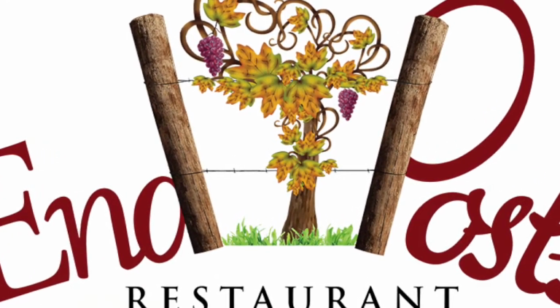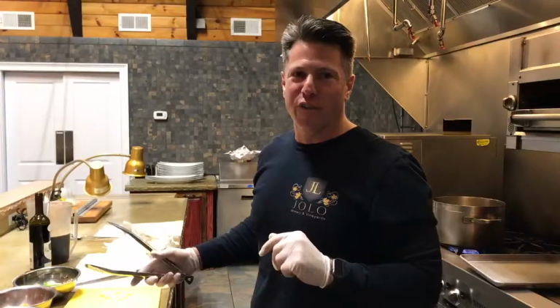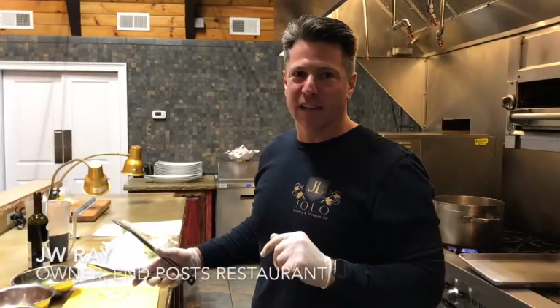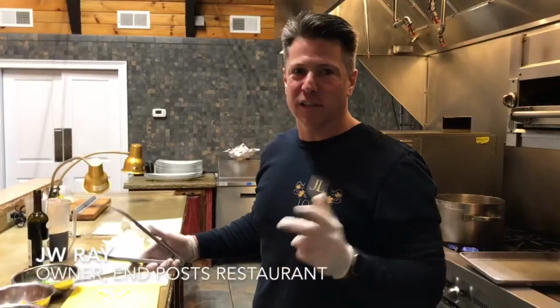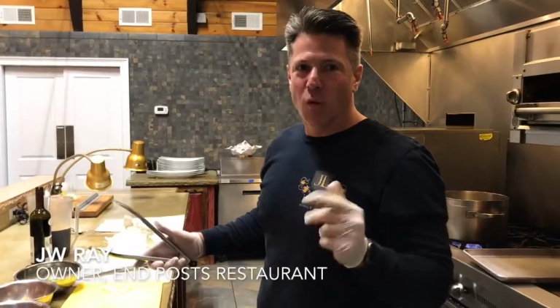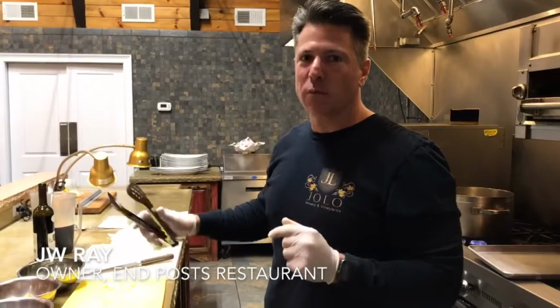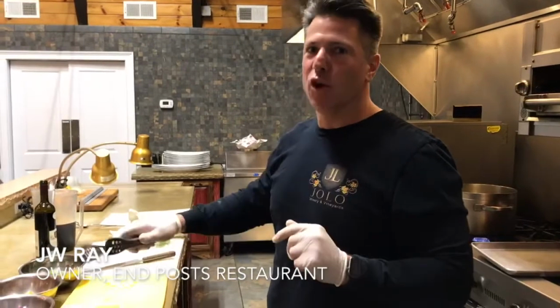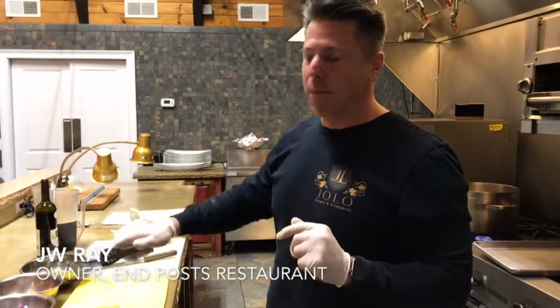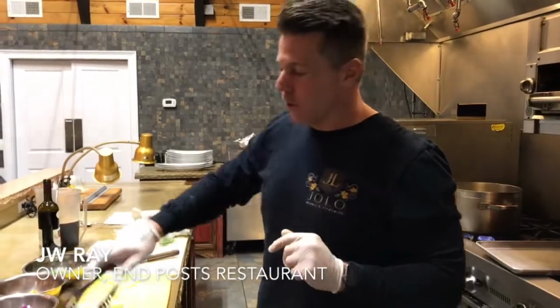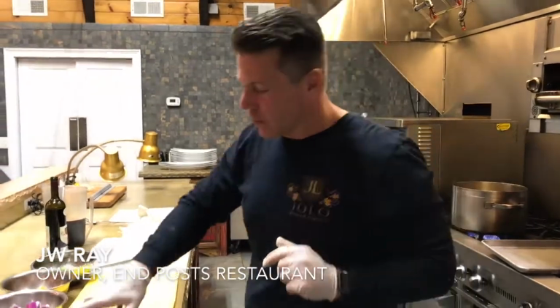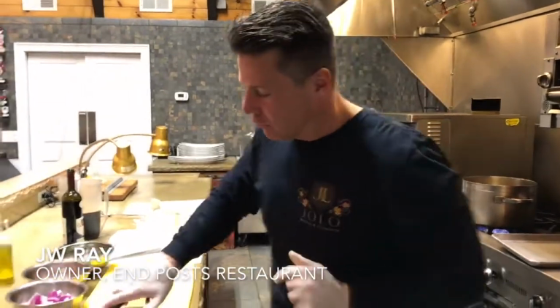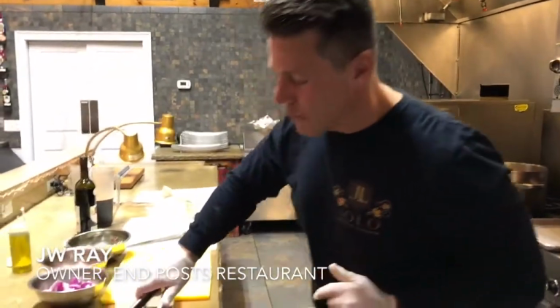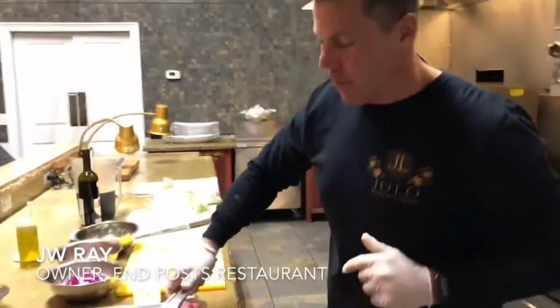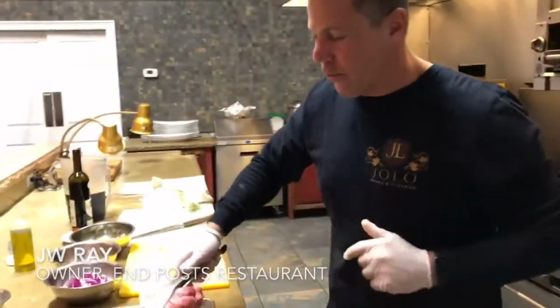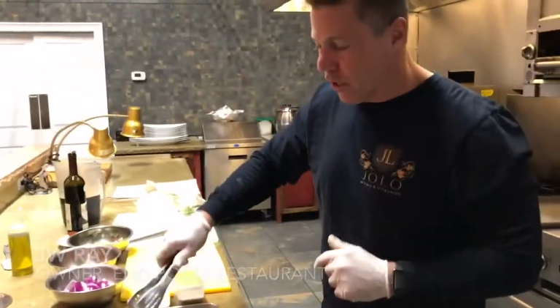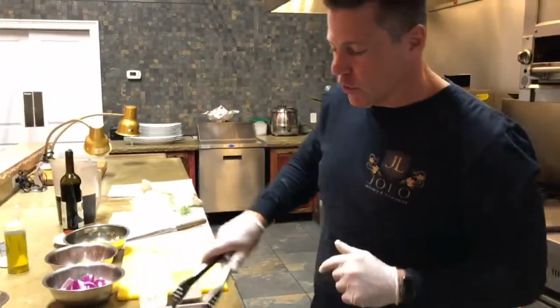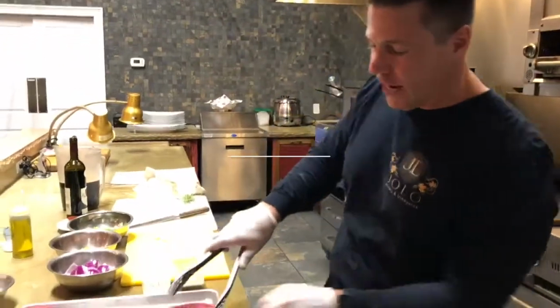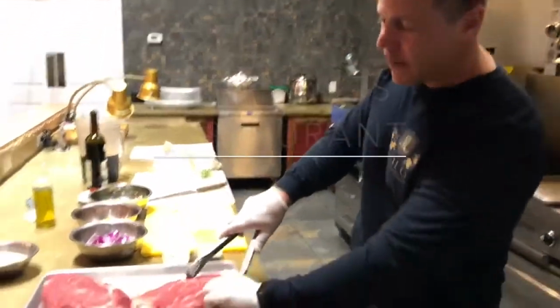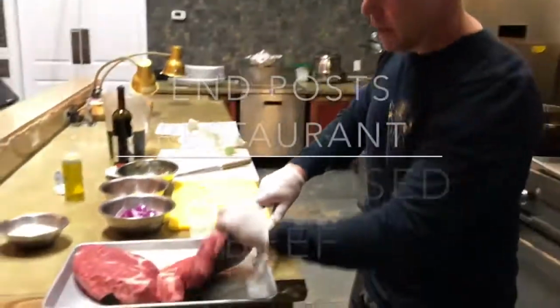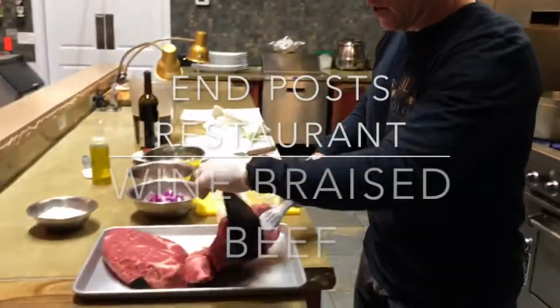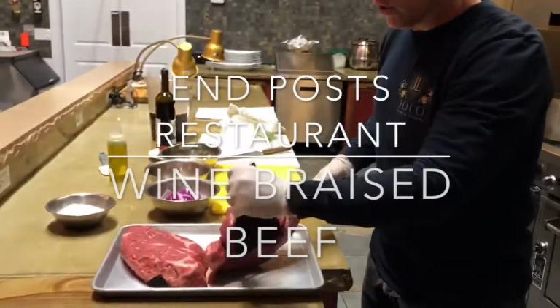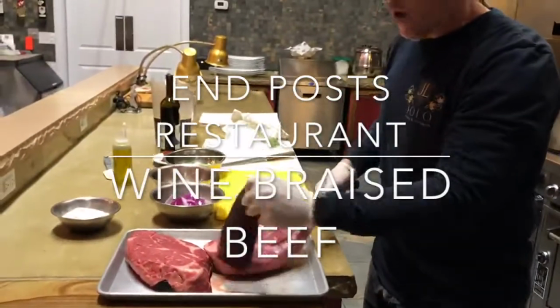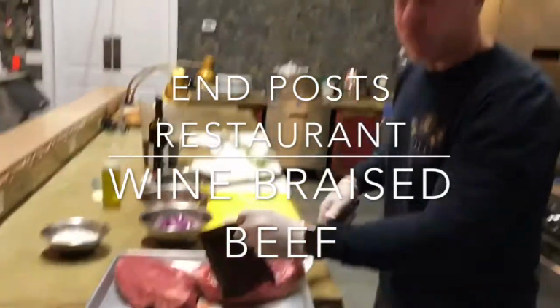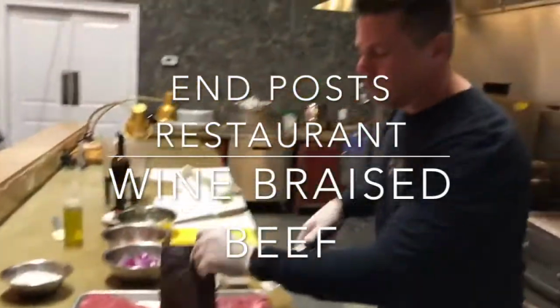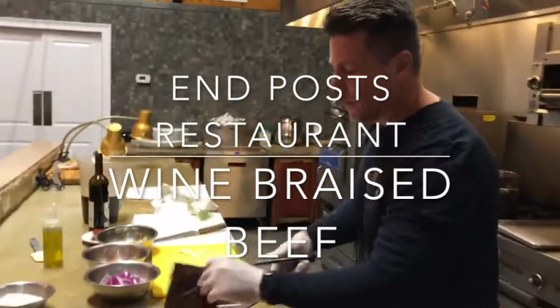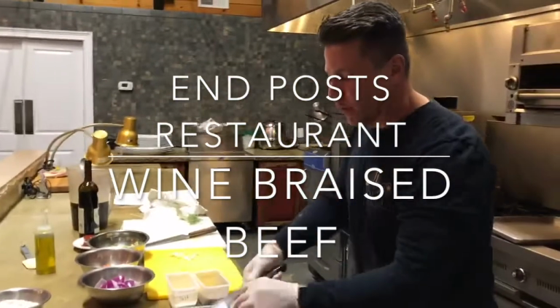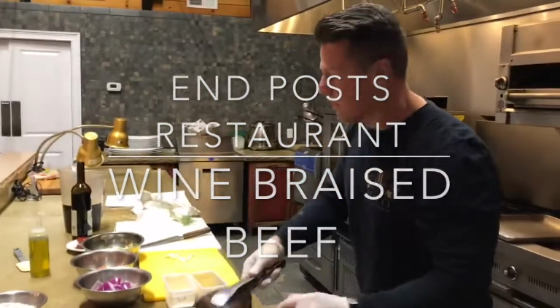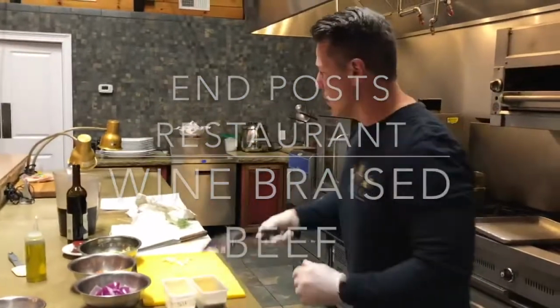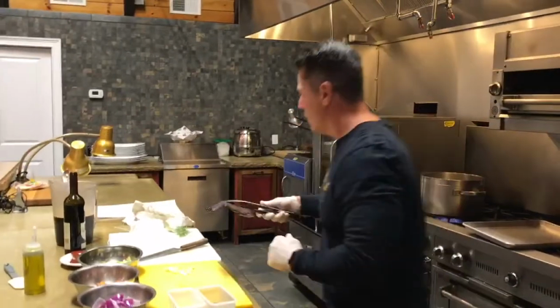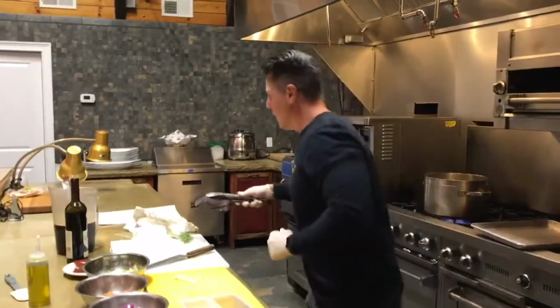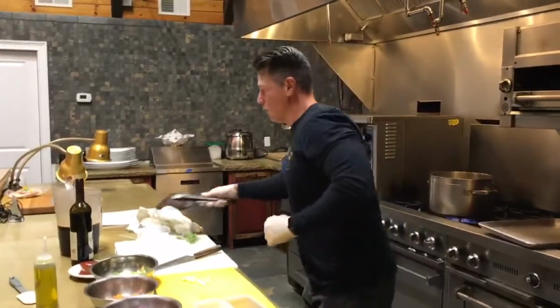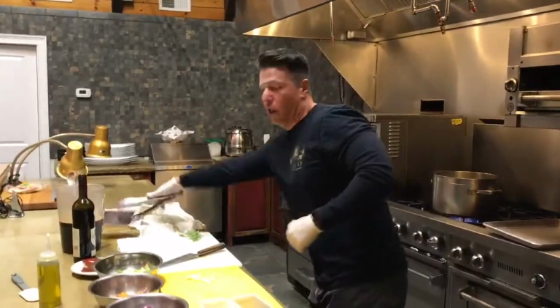Hello fans. Welcome to the November recipe of the month. We're going to do today a gorgeous wine braised beef. It's one of our best sellers here at Jolo.